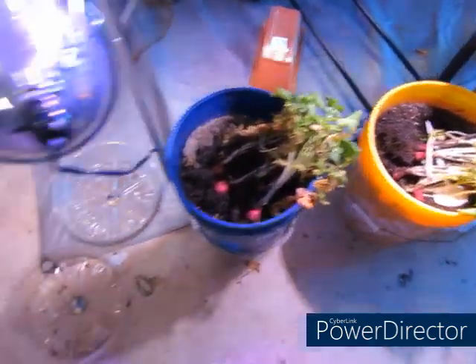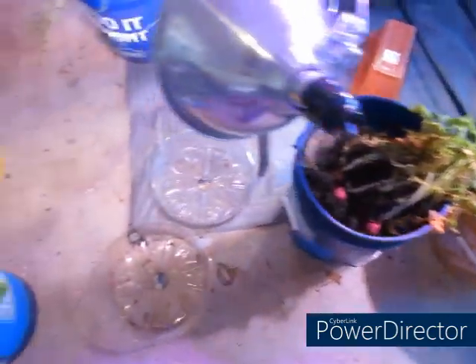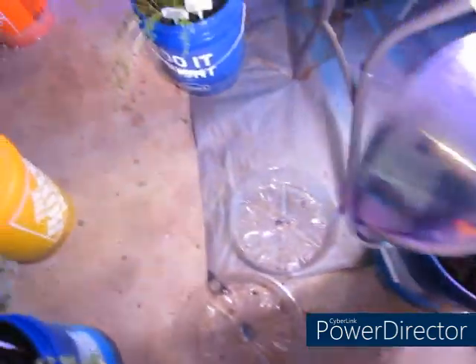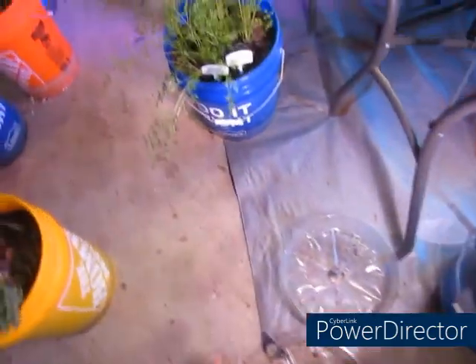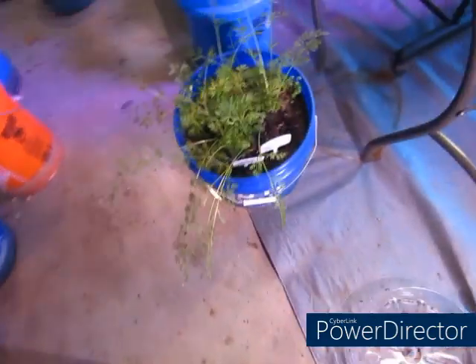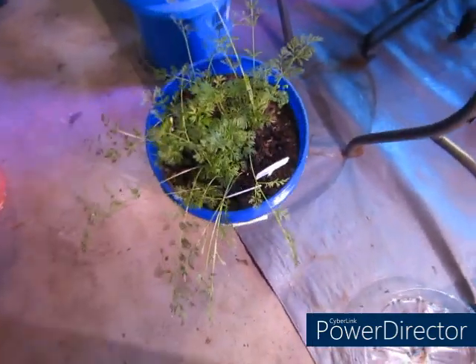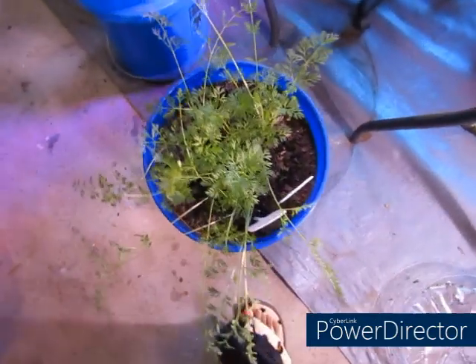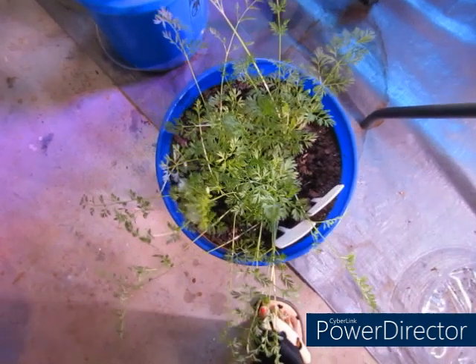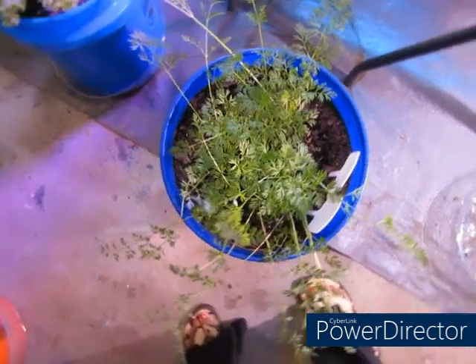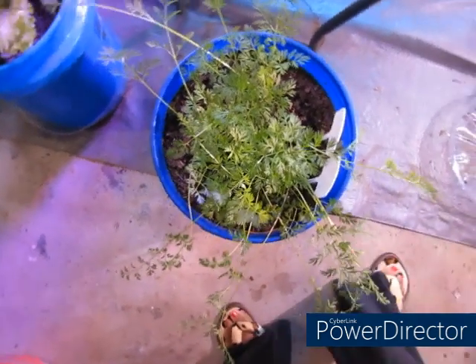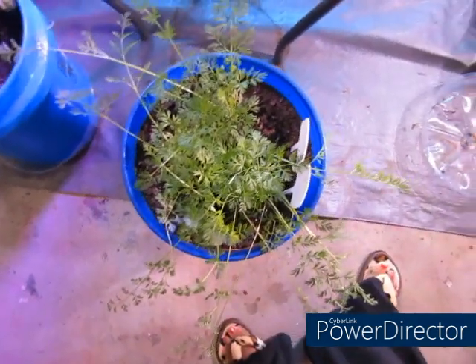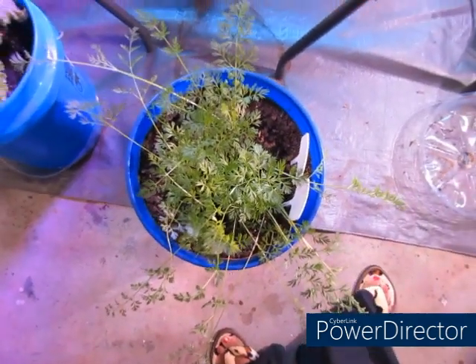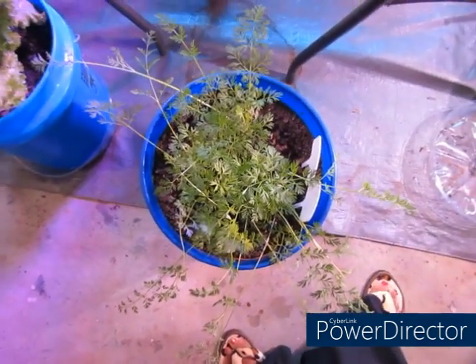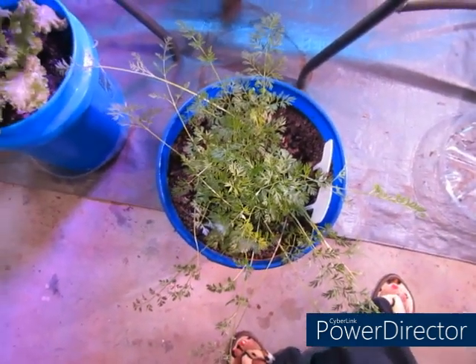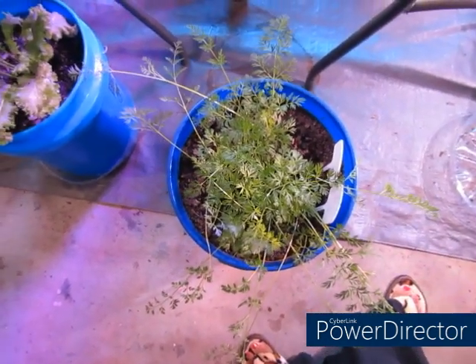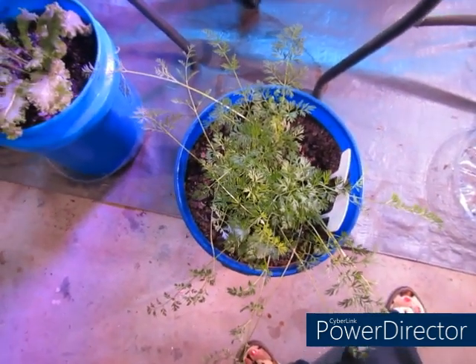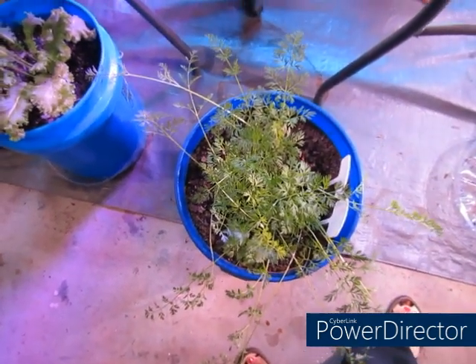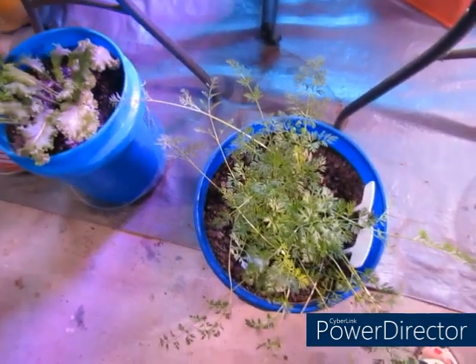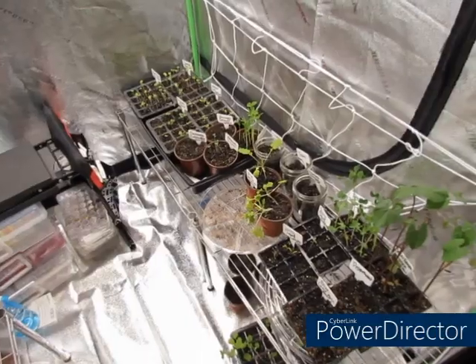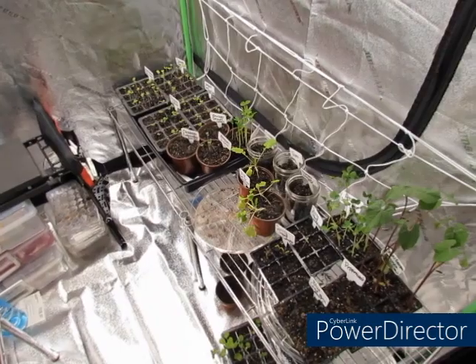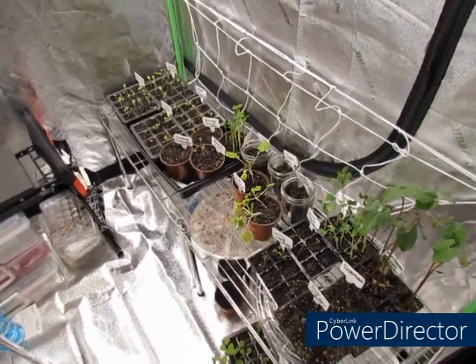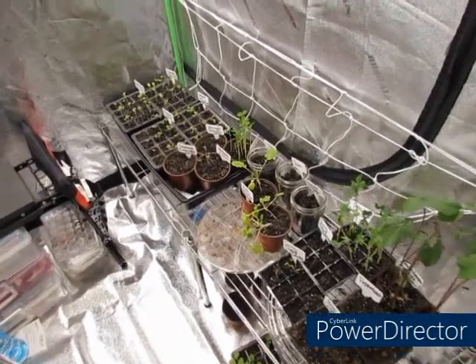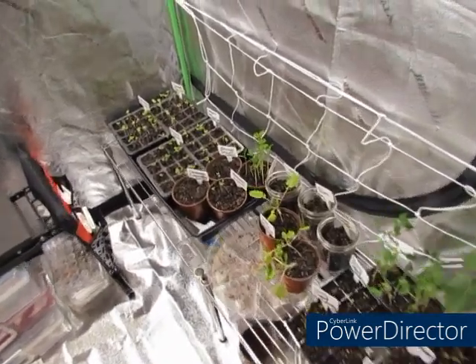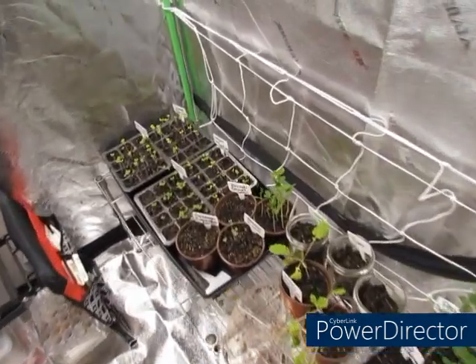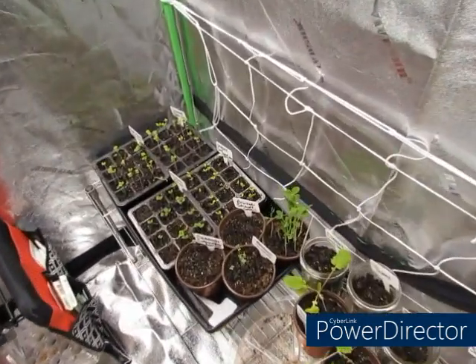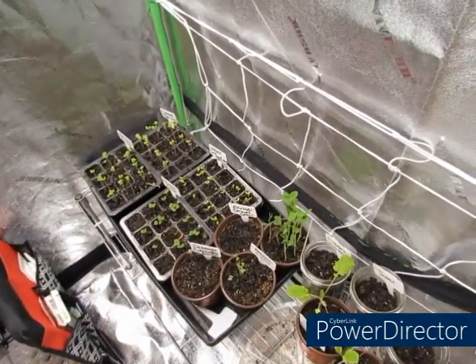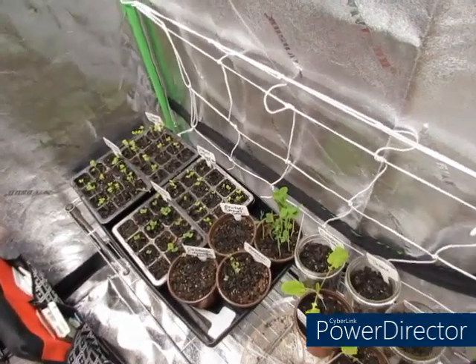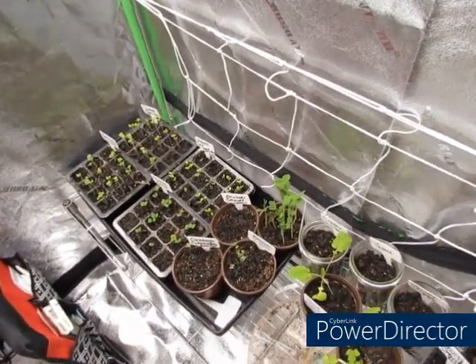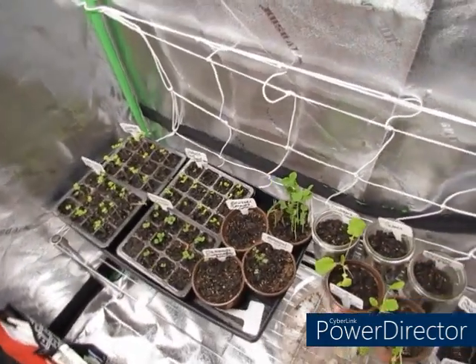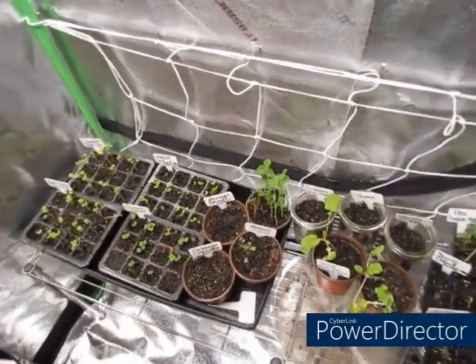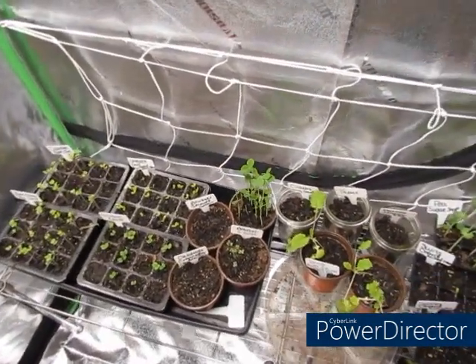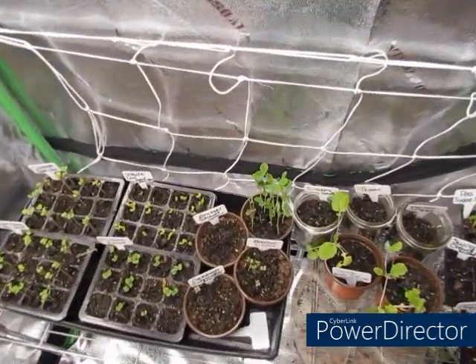So y'all can see firsthand, you can grow indoors if you don't have a yard. So I want to show y'all what's going on in the grow tent before we go outside to look at what's going on out there.